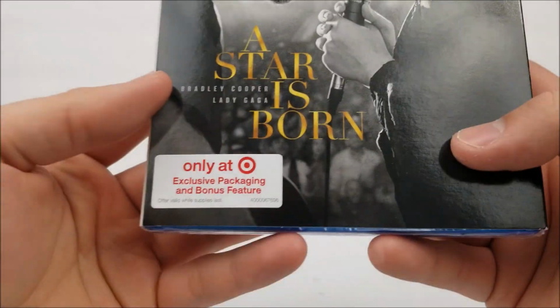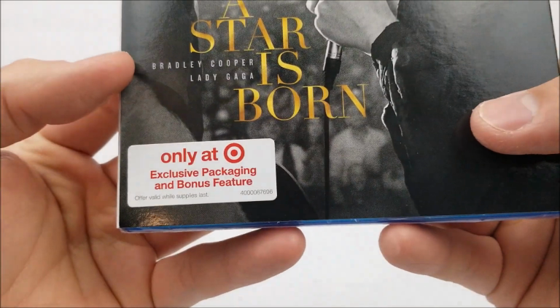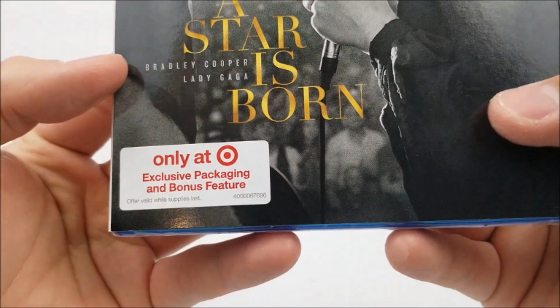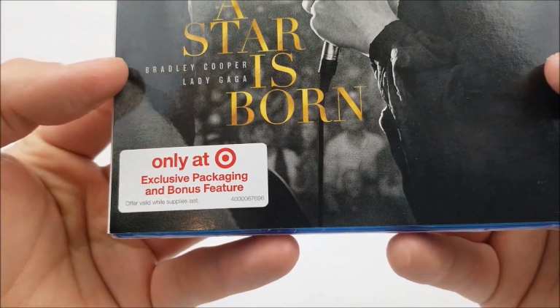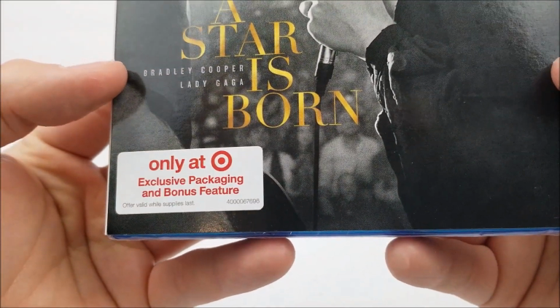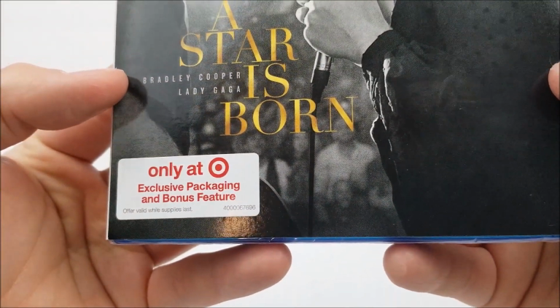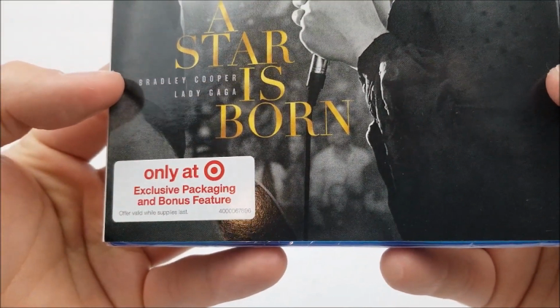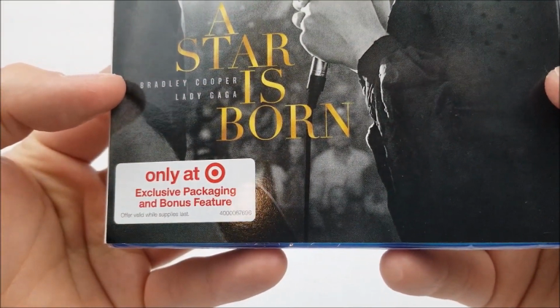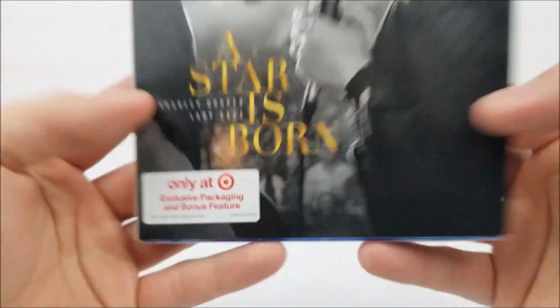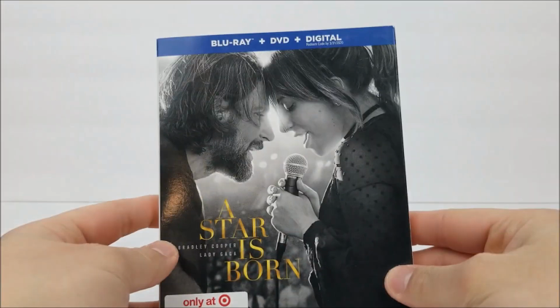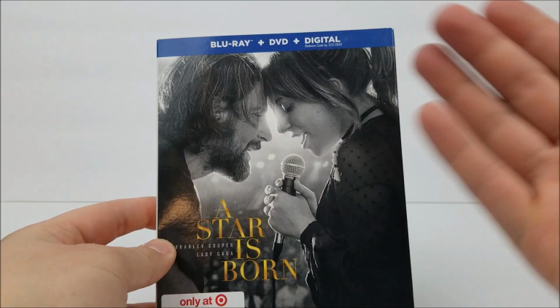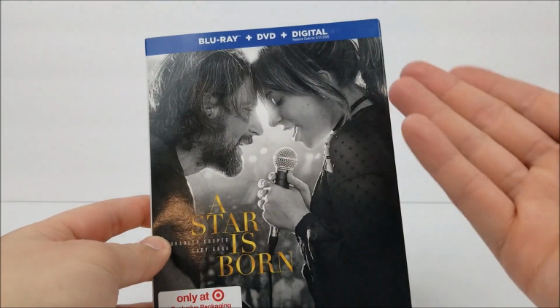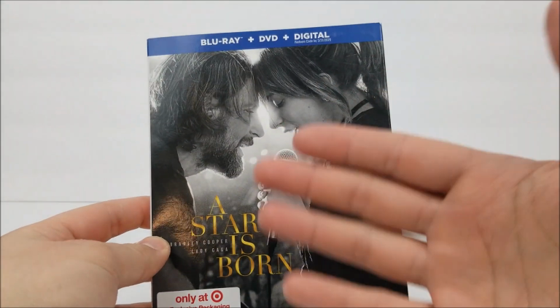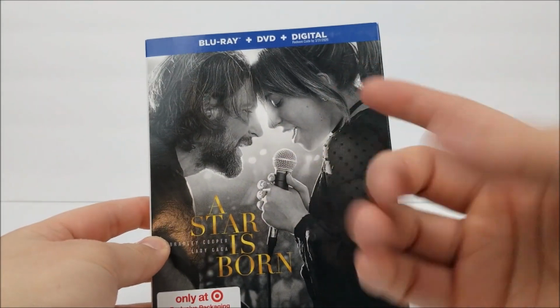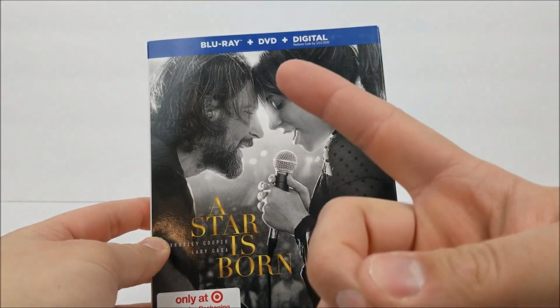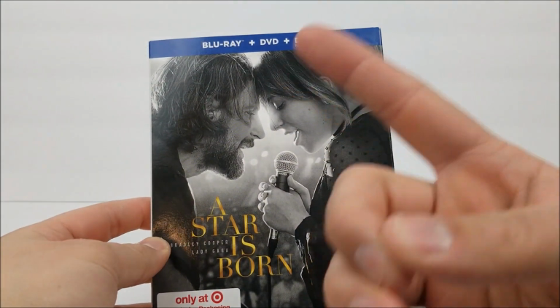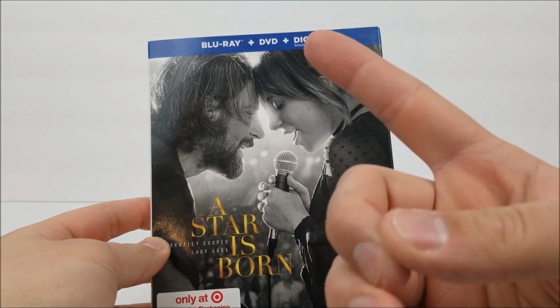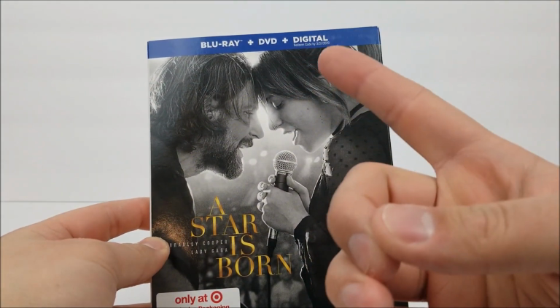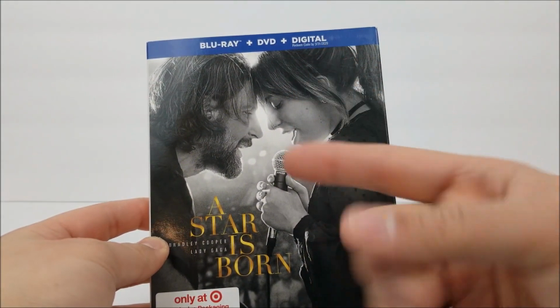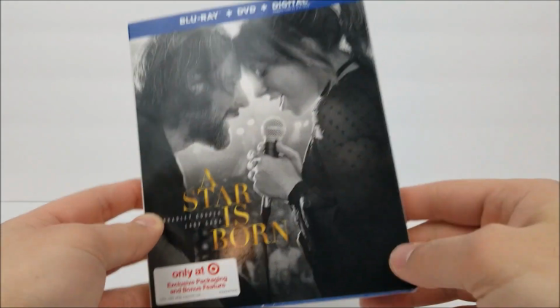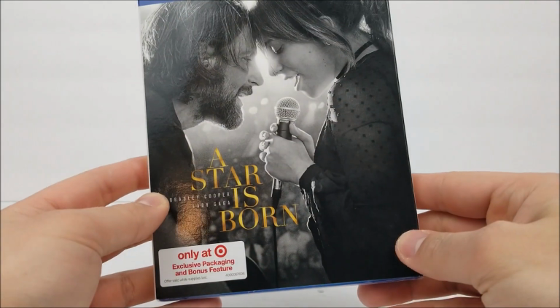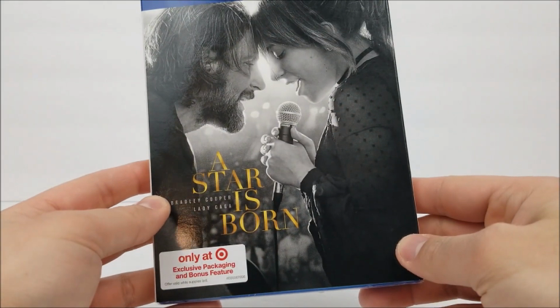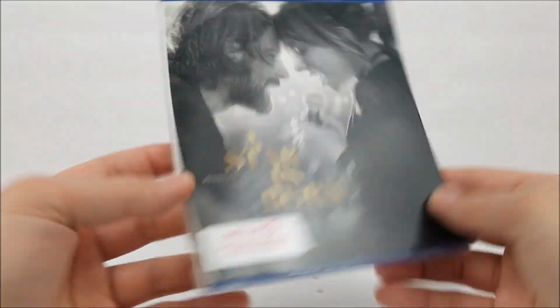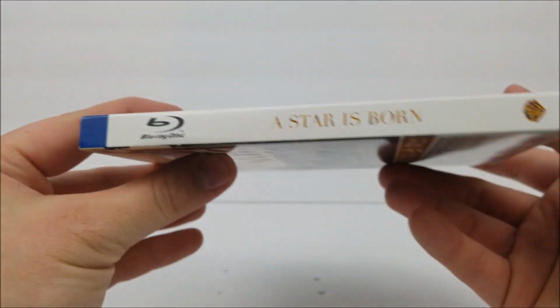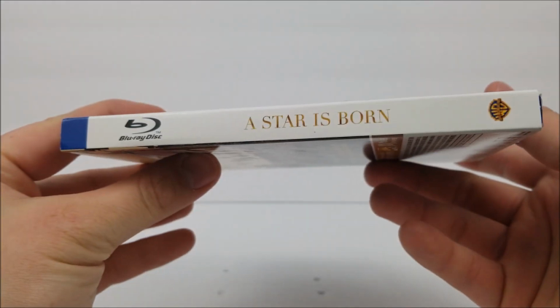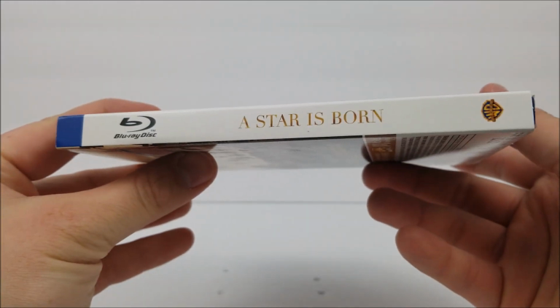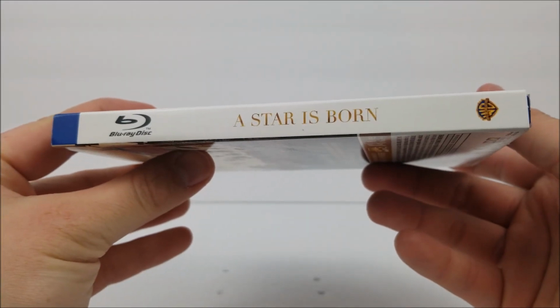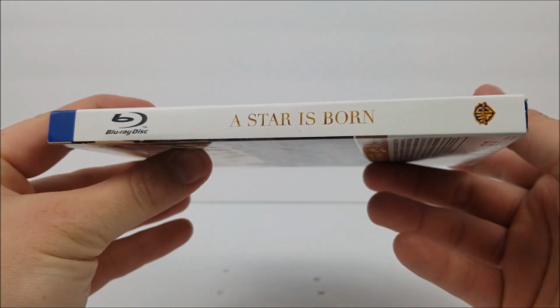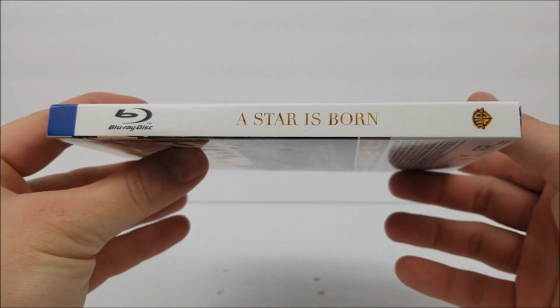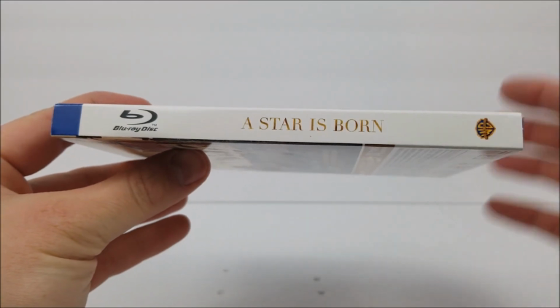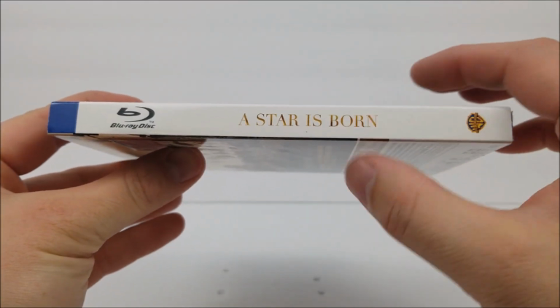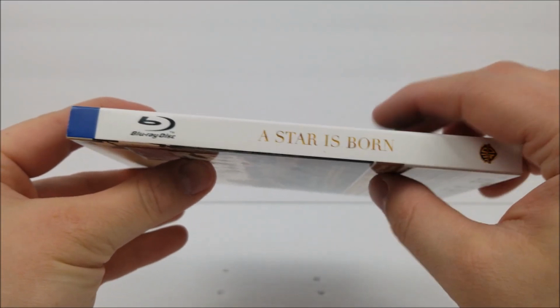At the bottom it says it's Target exclusive packaging and bonus features, and then you get the exclusive packaging. You do get your Blu-ray, DVD, and digital download codes, so you guys can take this movie anywhere. On the spine, you do get the title again, the Warner Brothers logo, and the Blu-ray logo at the top.